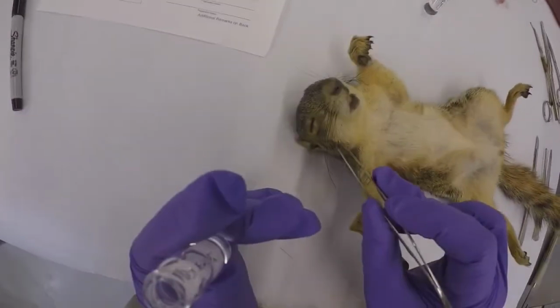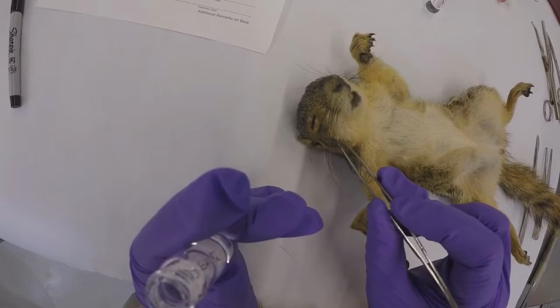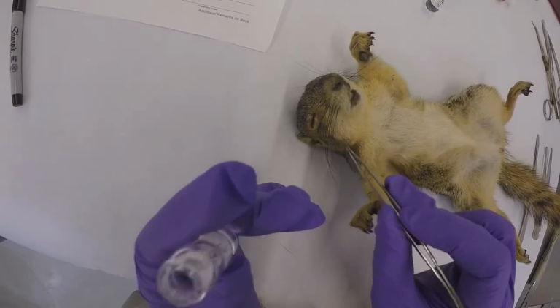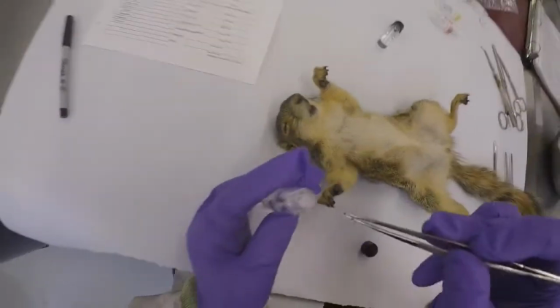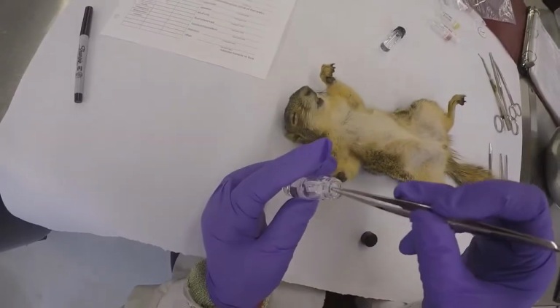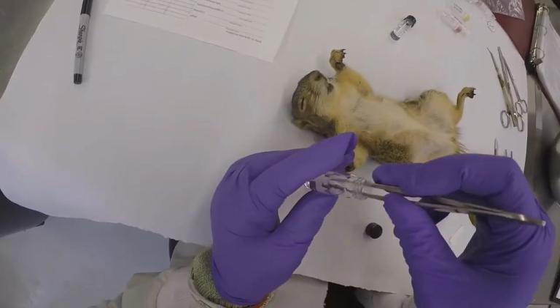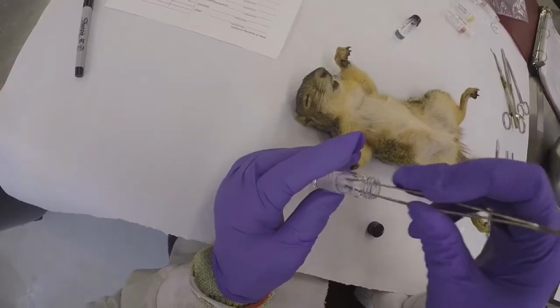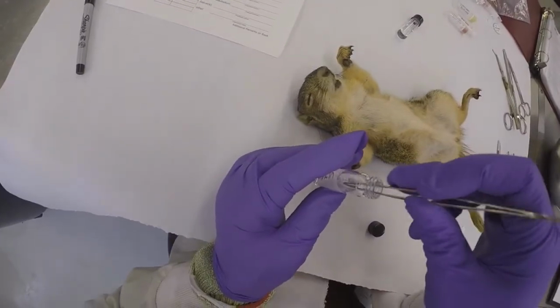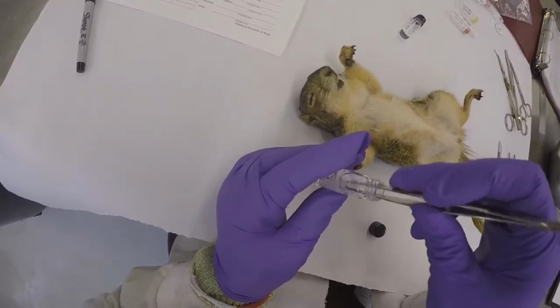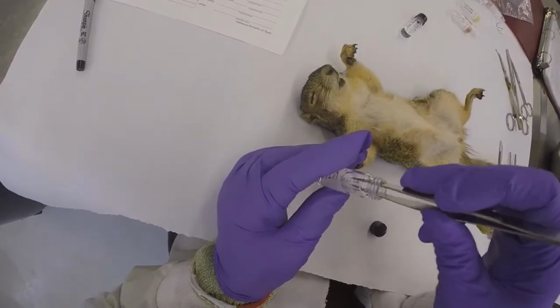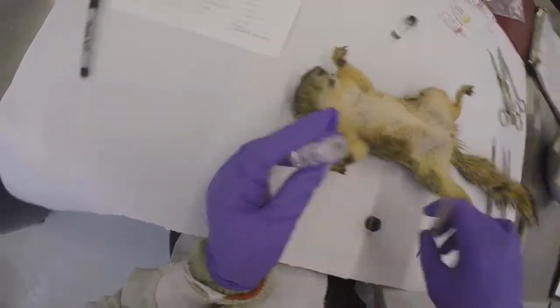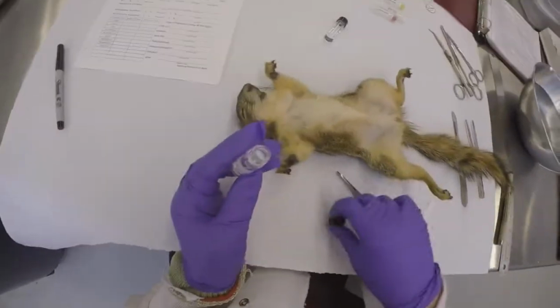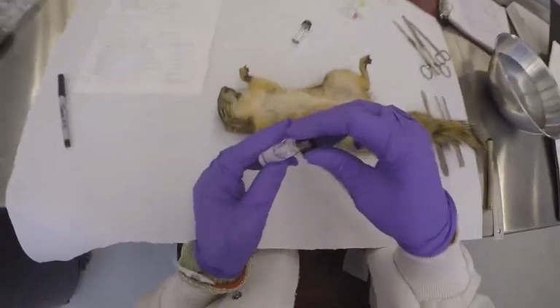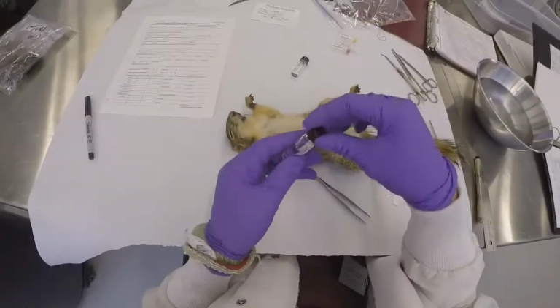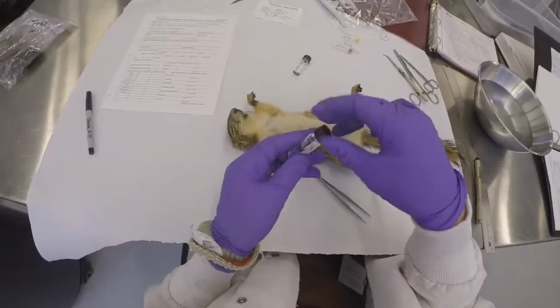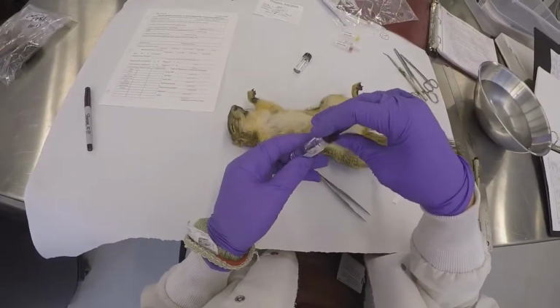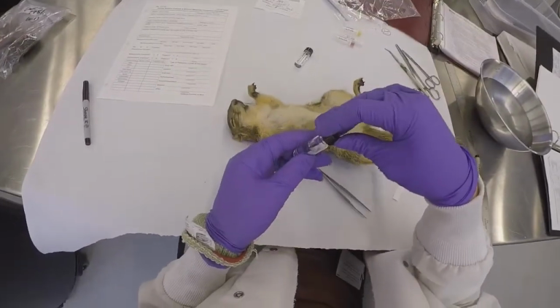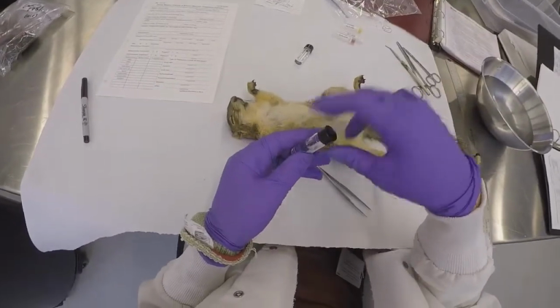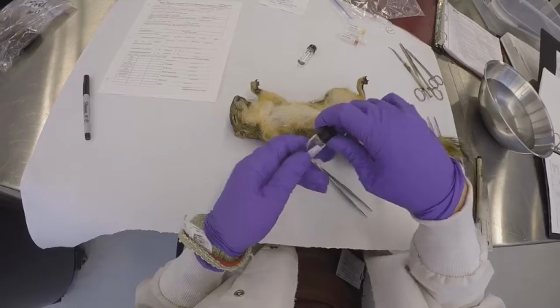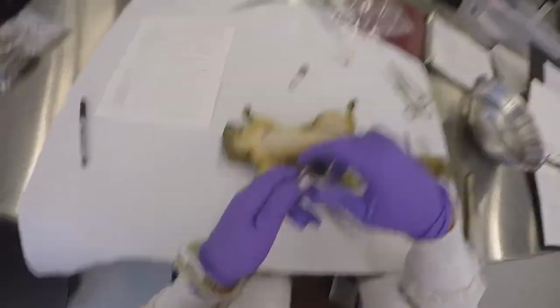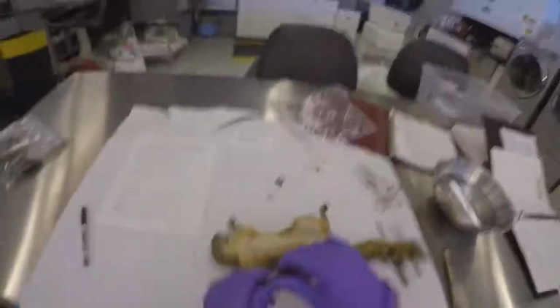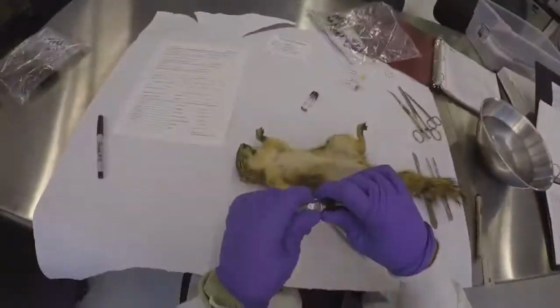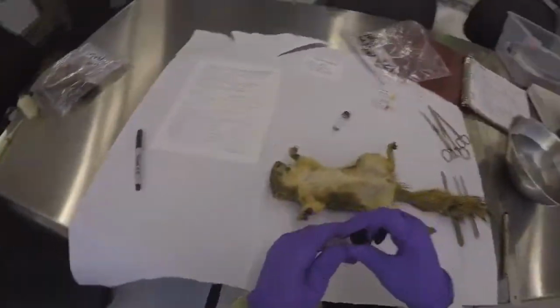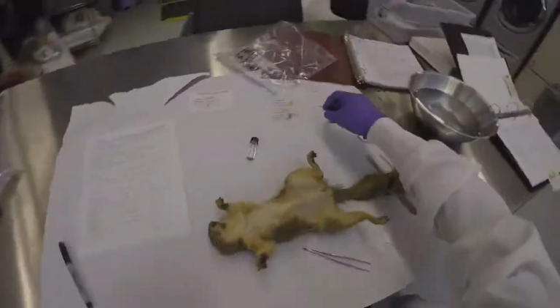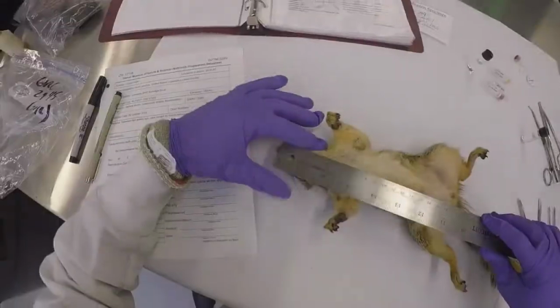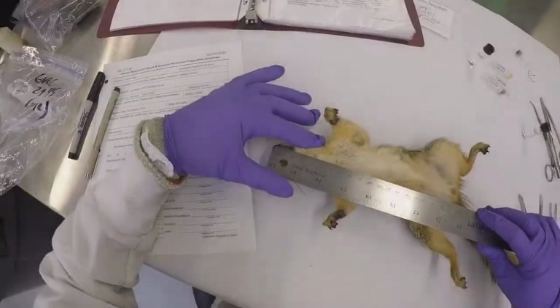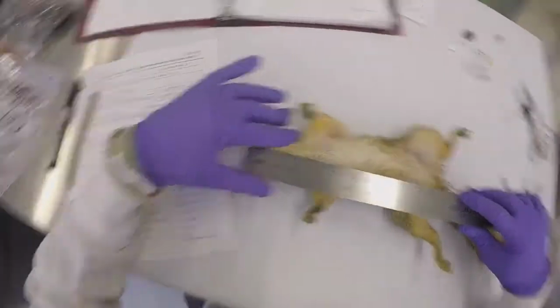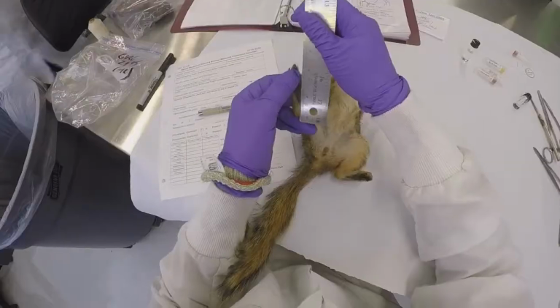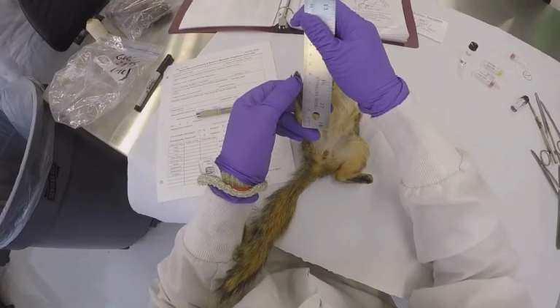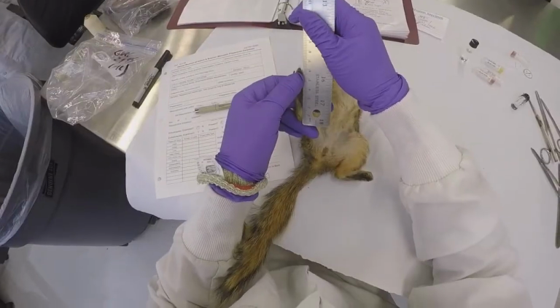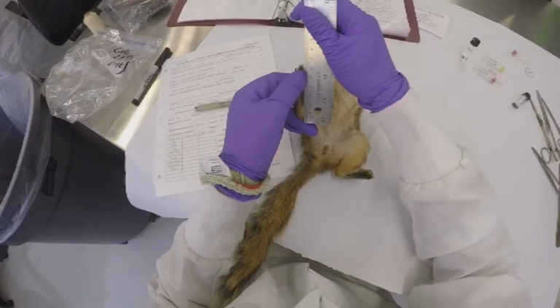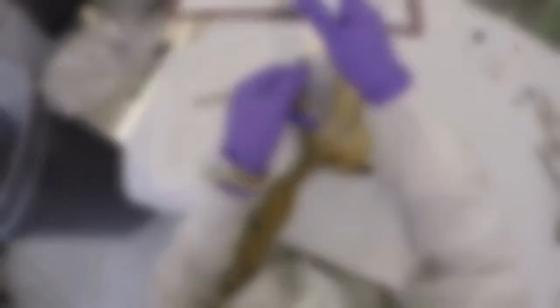When dissecting specimens, the preparators are responsible for taking measurements of the animal and samples of endo- and ectoparasites, such as the lice seen here, for a growing research base.